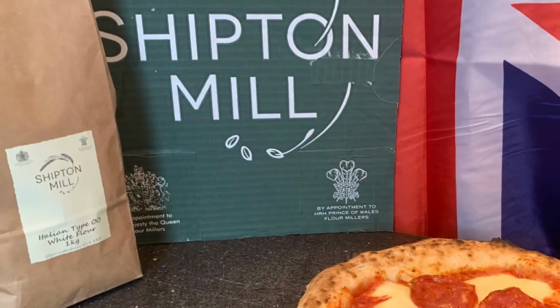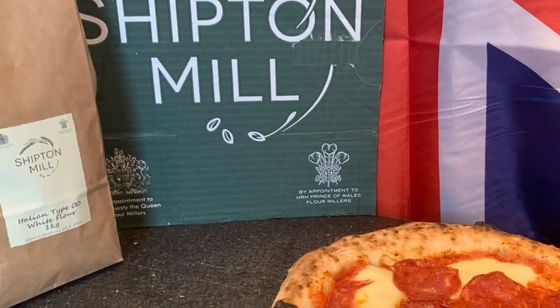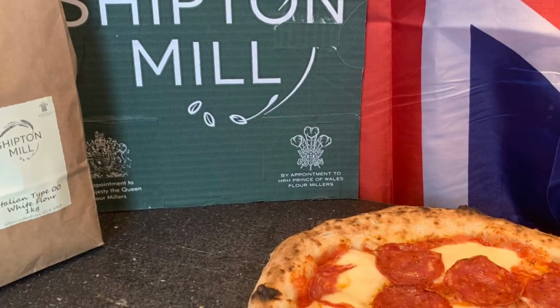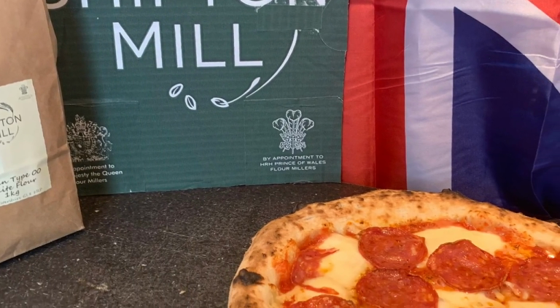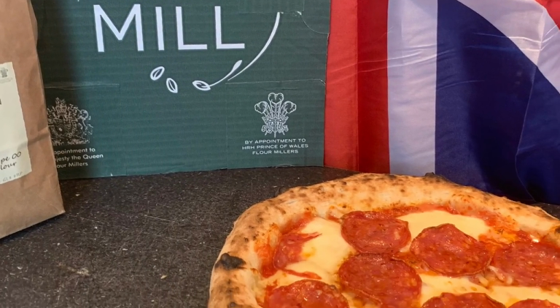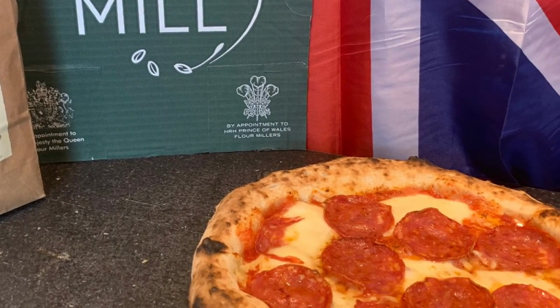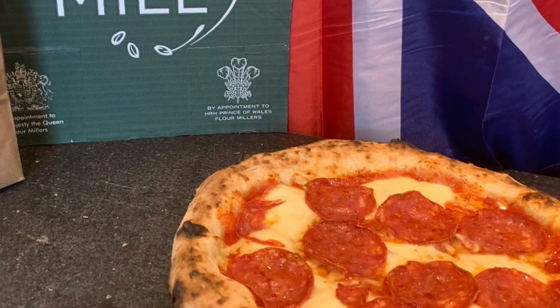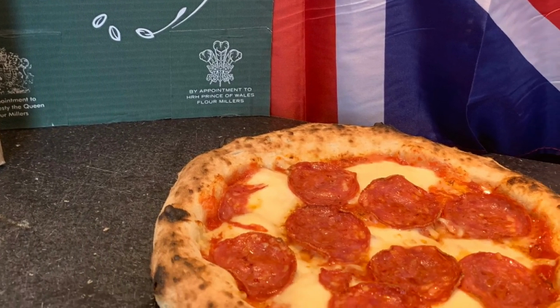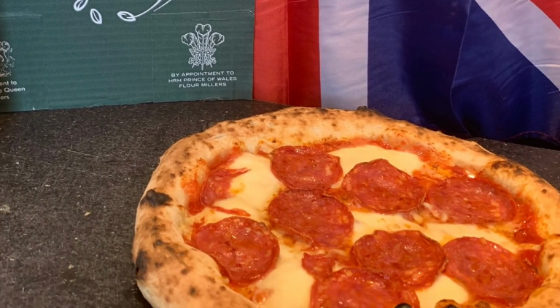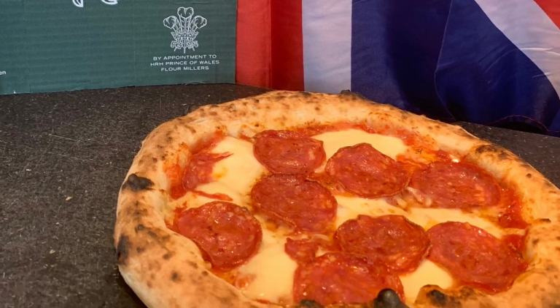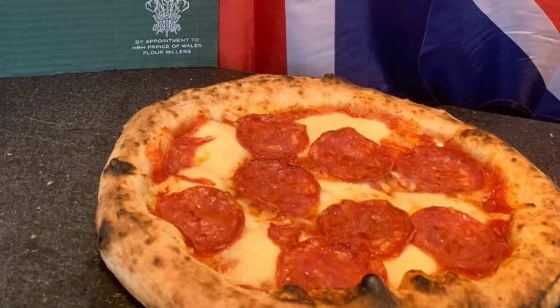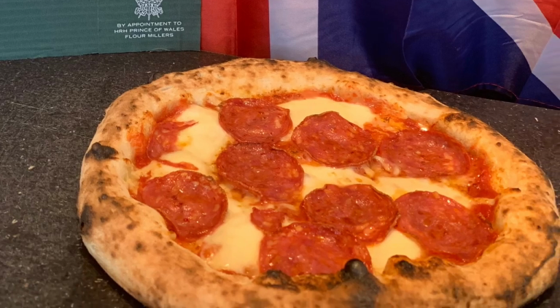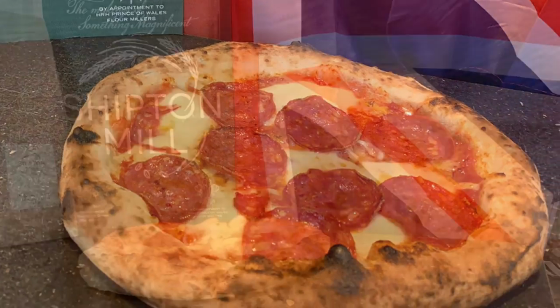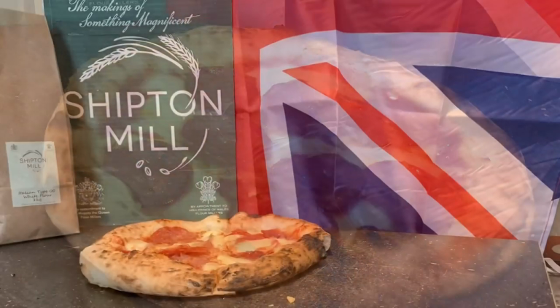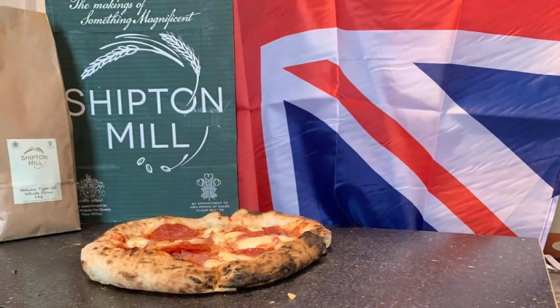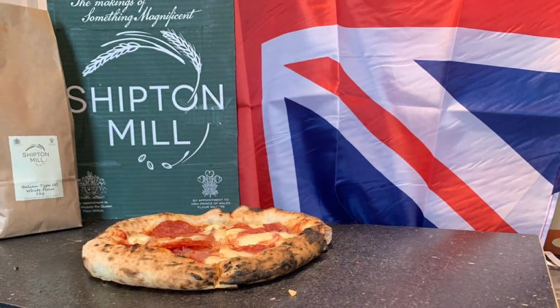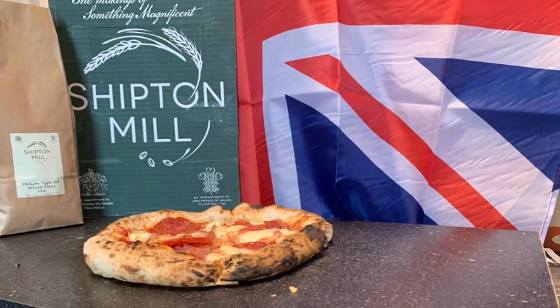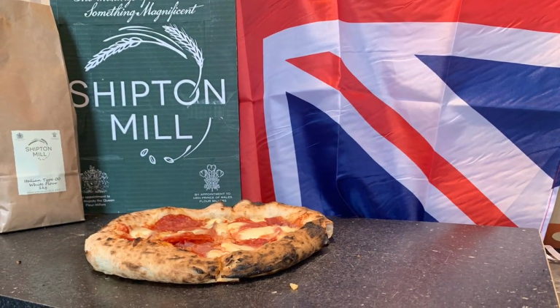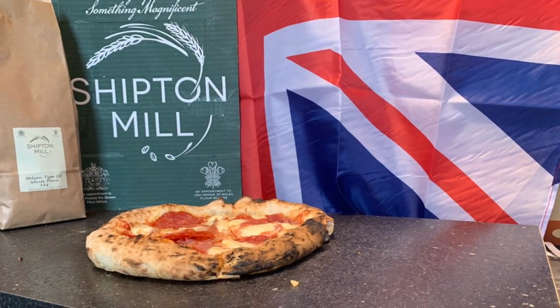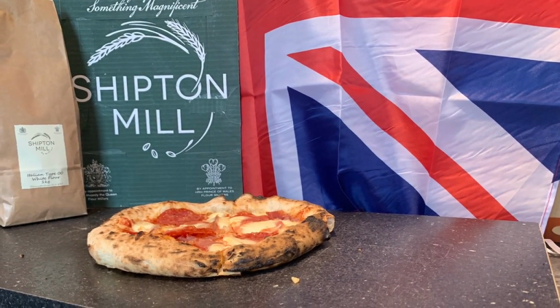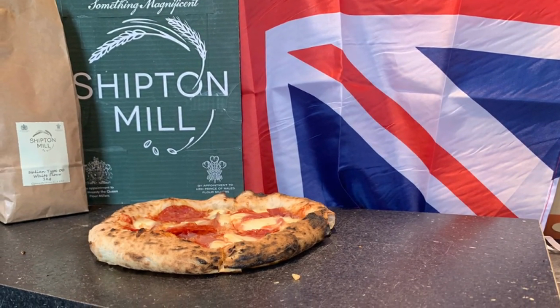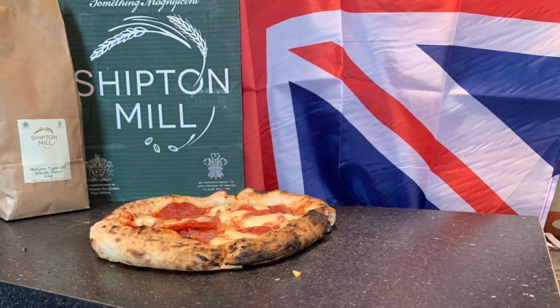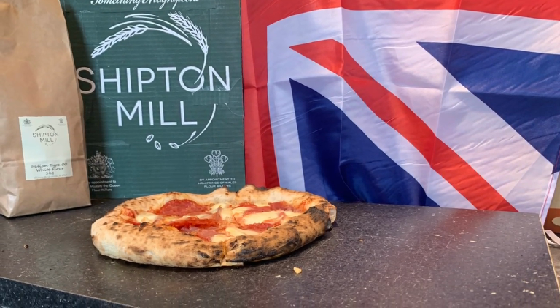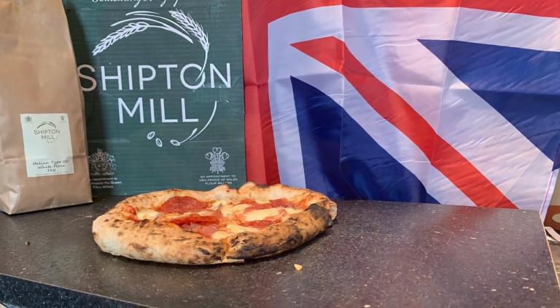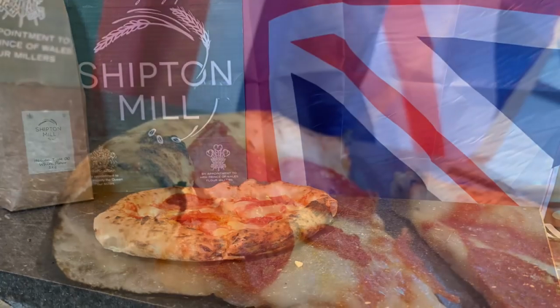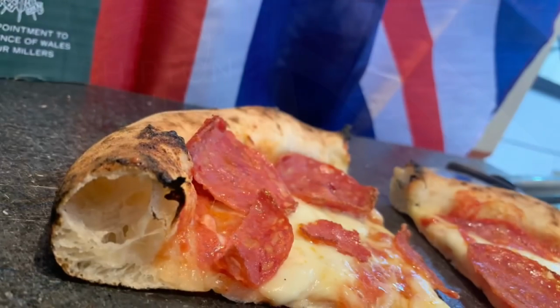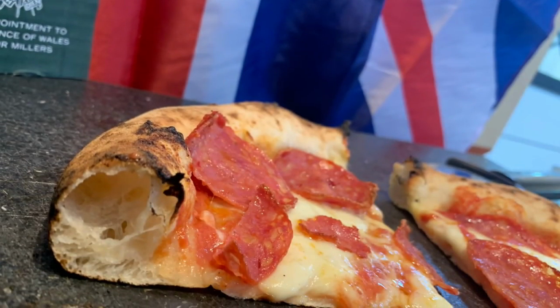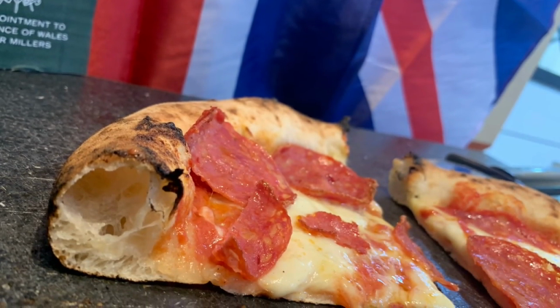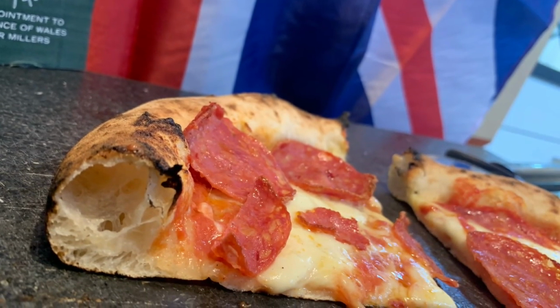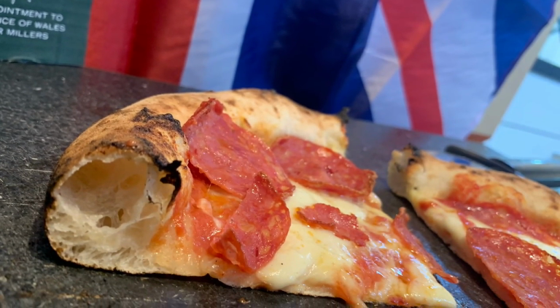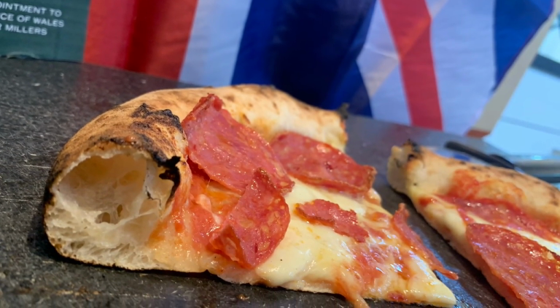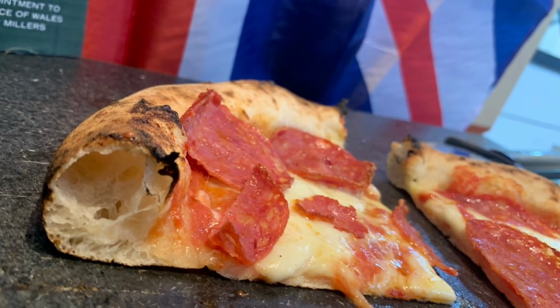Hi guys, welcome back to the channel. Today we're going to be reviewing the Shipton Mill 00 pizza flour. The mill is by Royal Appointment, so I'm really looking forward to using this. The pizza it produced was fantastic, just look at those pictures.